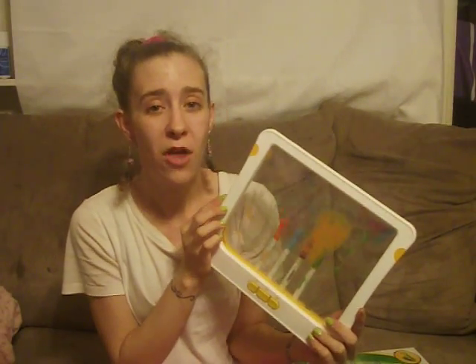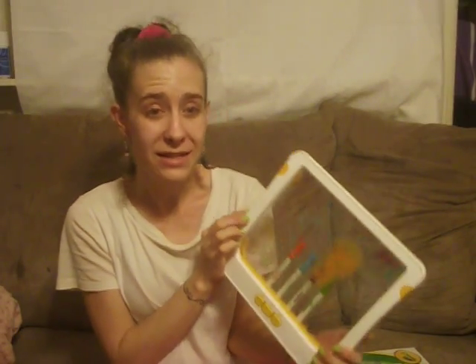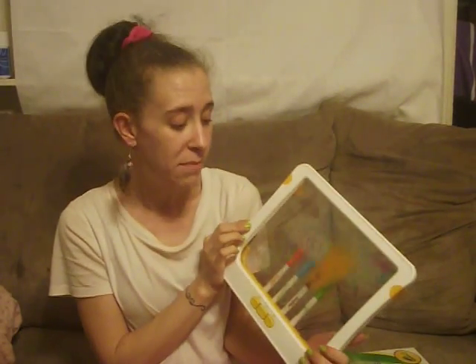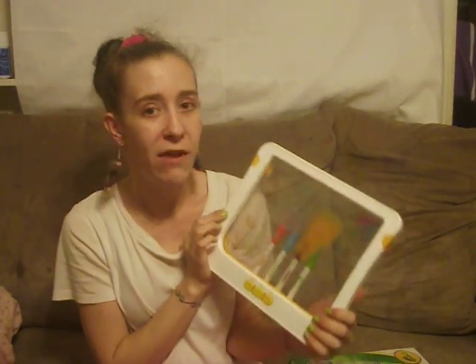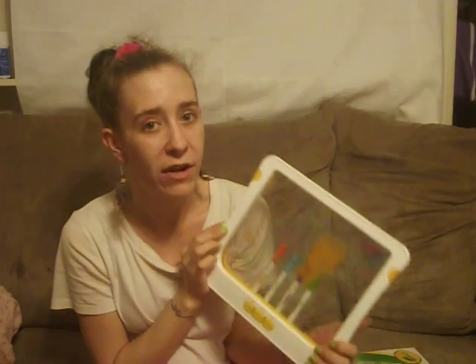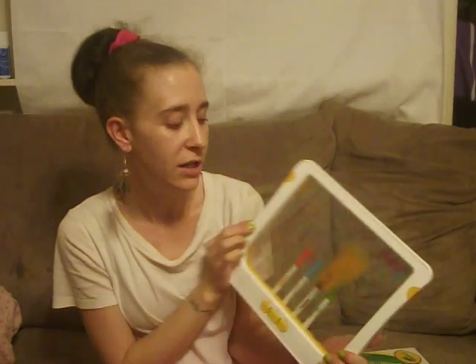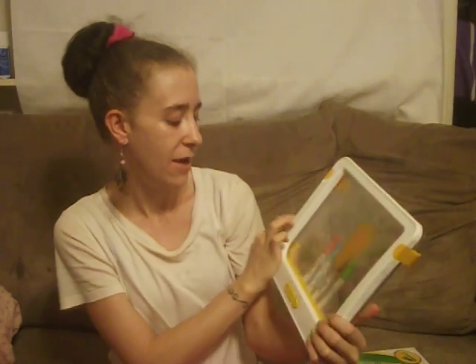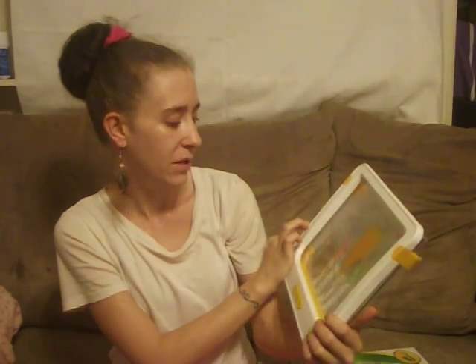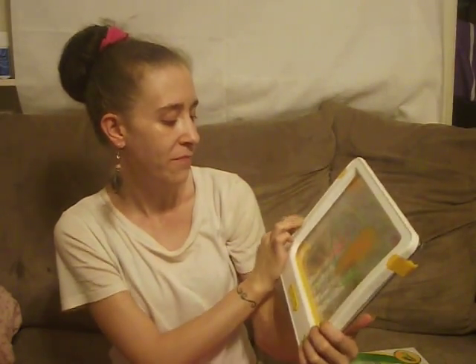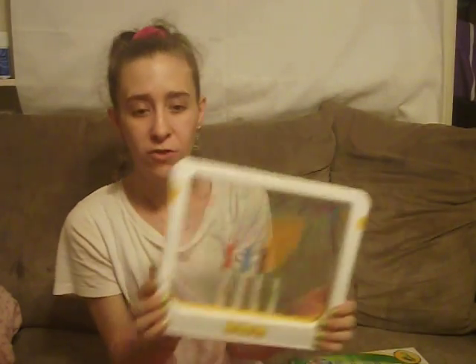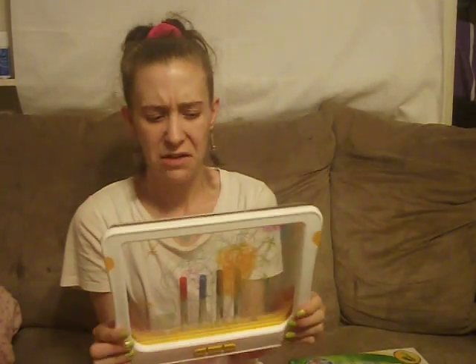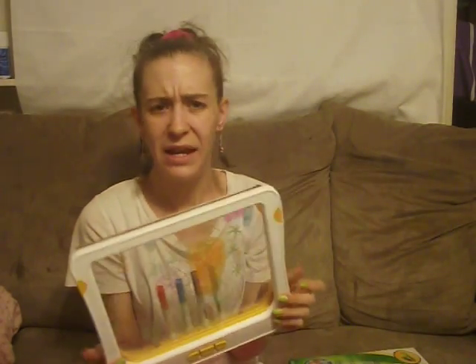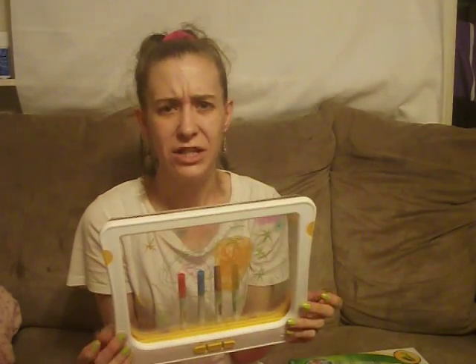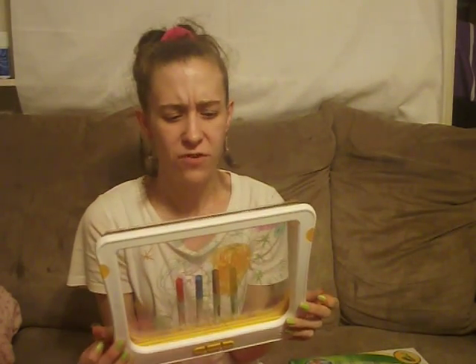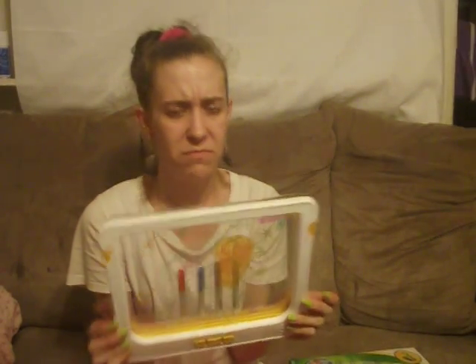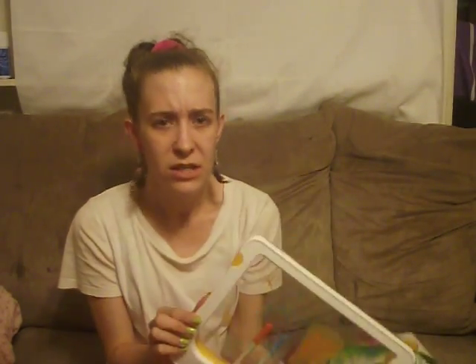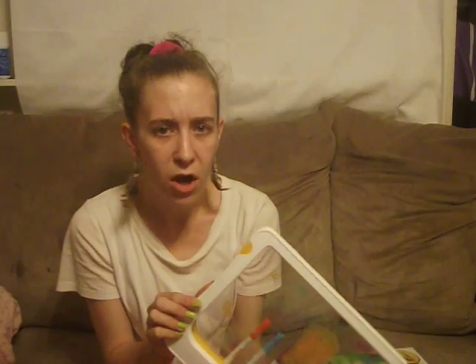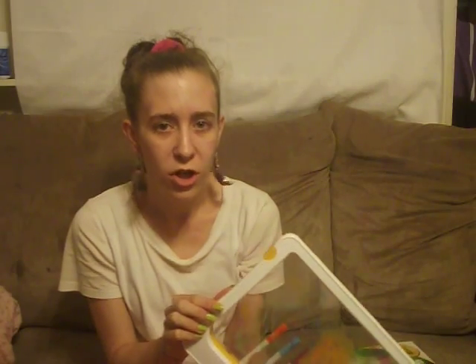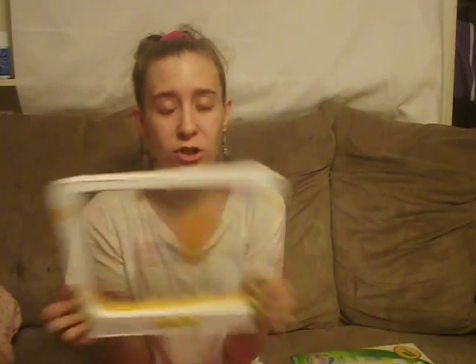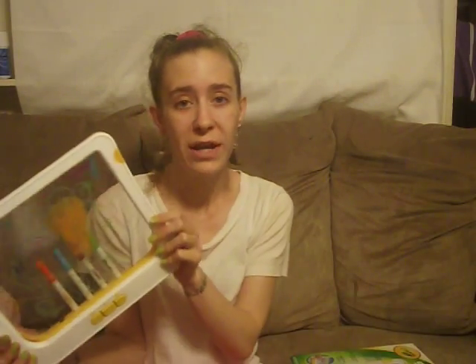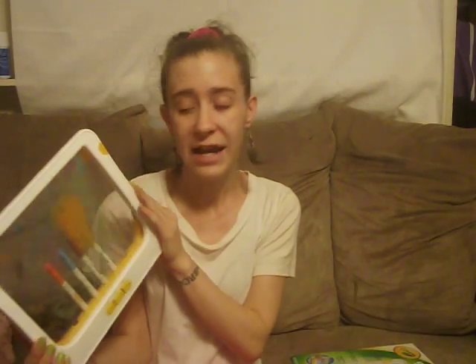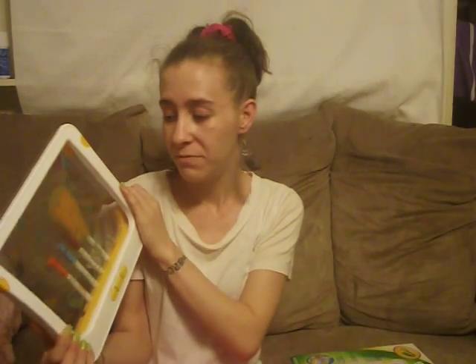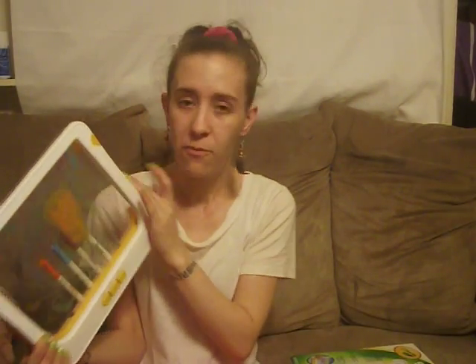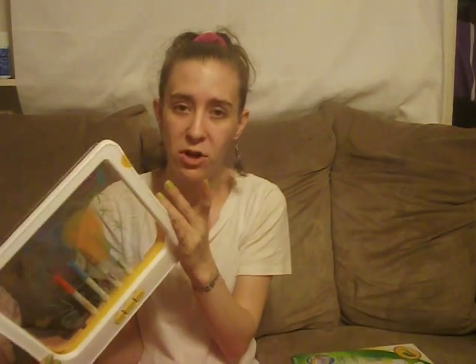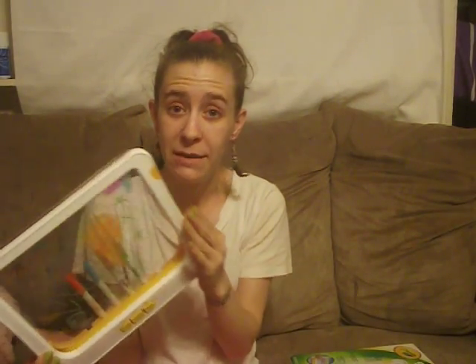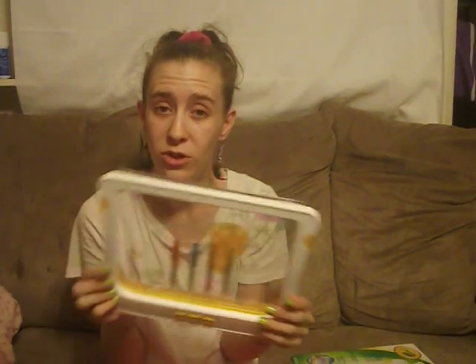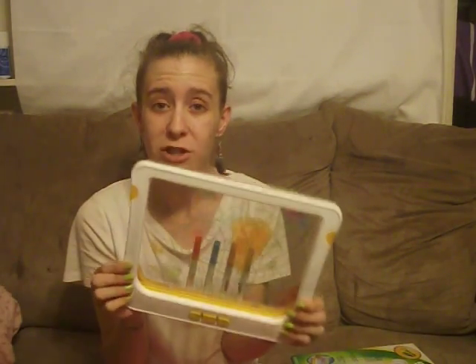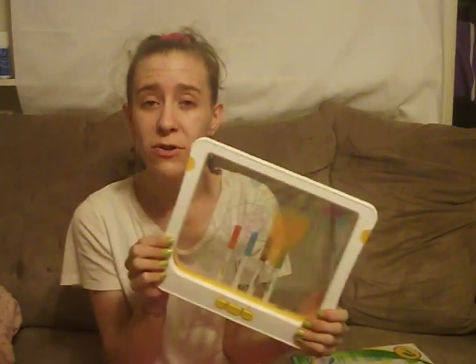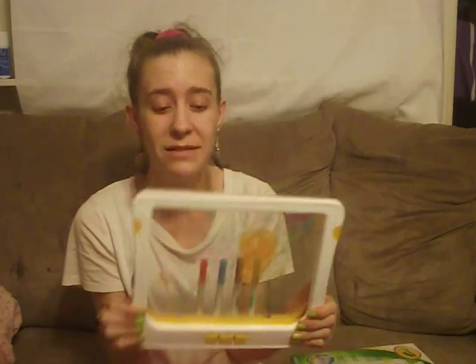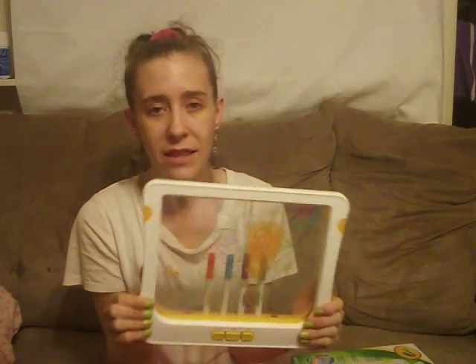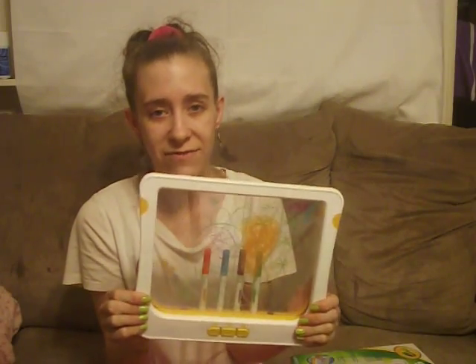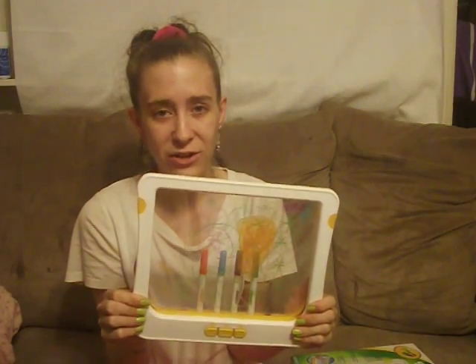With the holiday season coming up, this will be a very good gift for kids of any age — from small toddlers all the way up to teenagers. Well, maybe not older teenagers, but for most kids this is a very great toy.